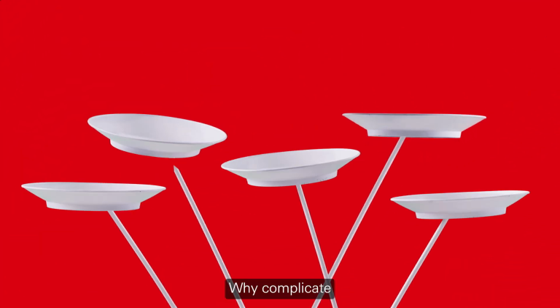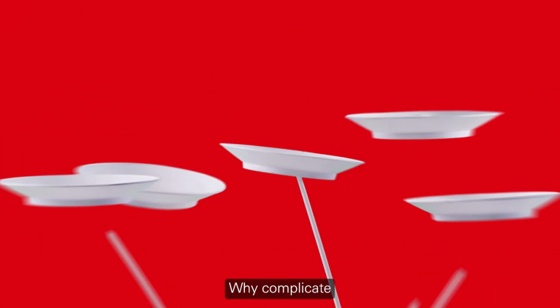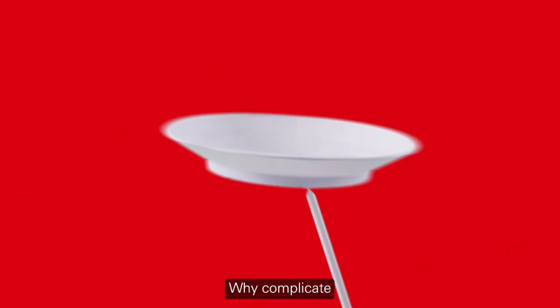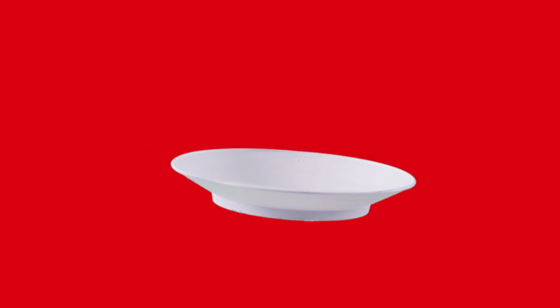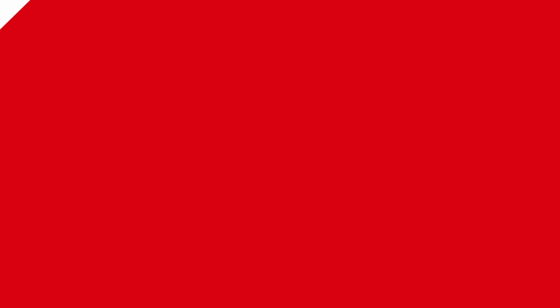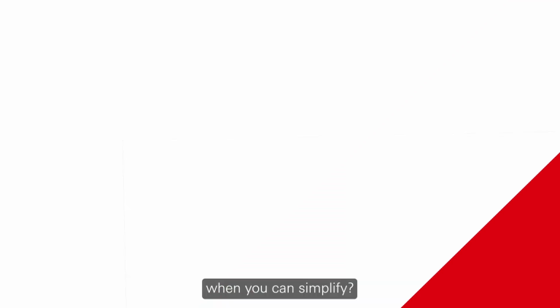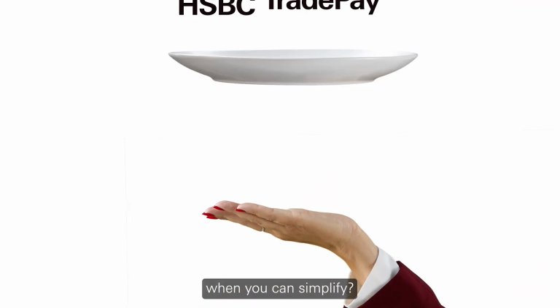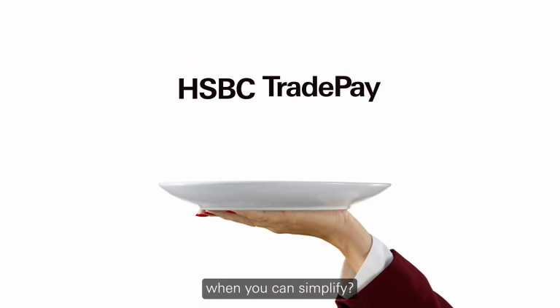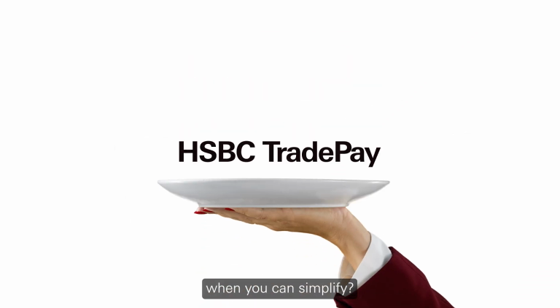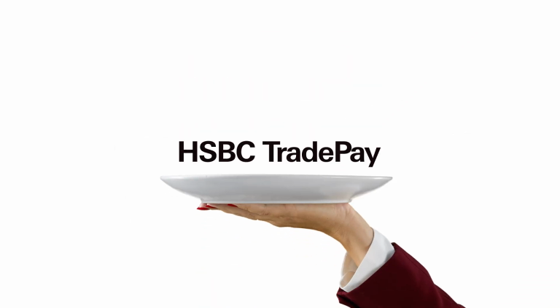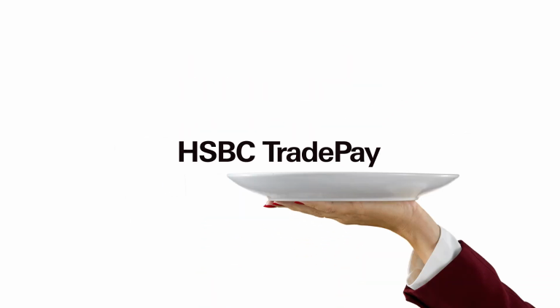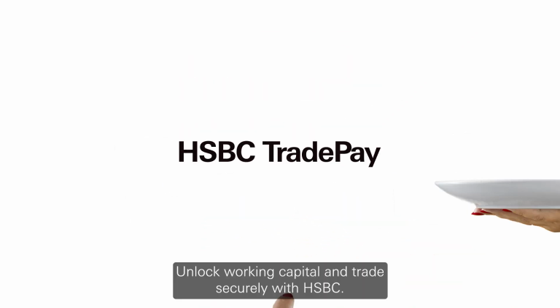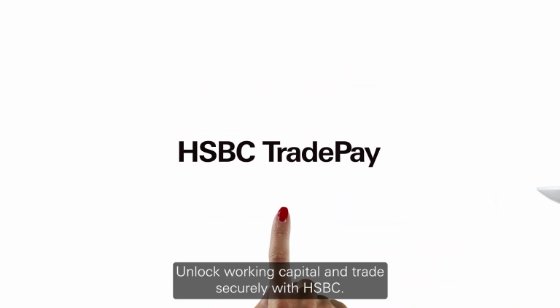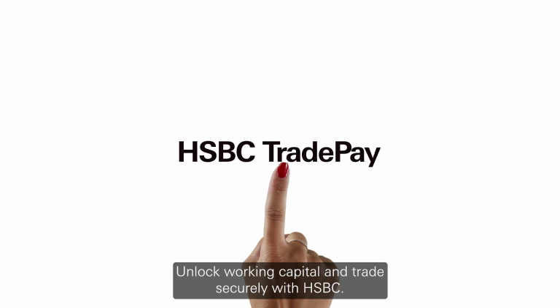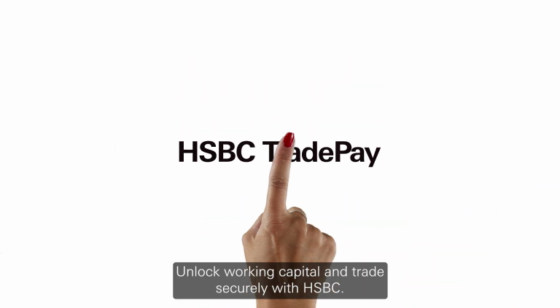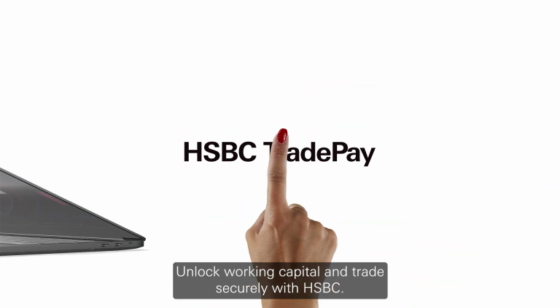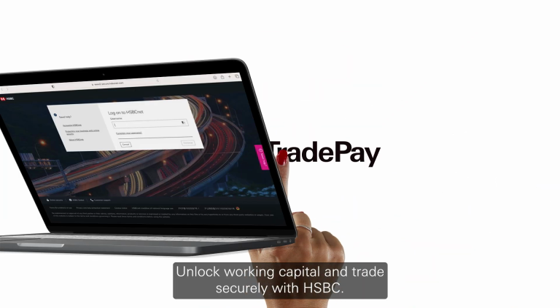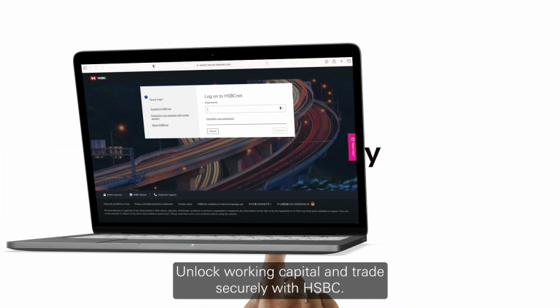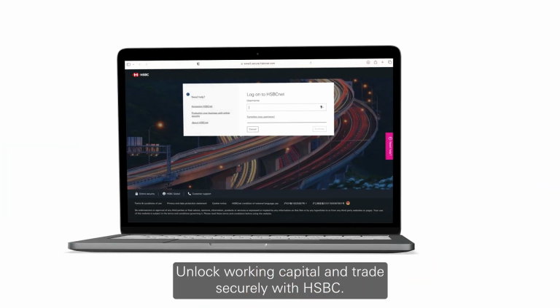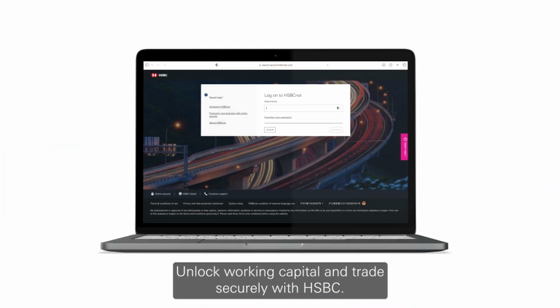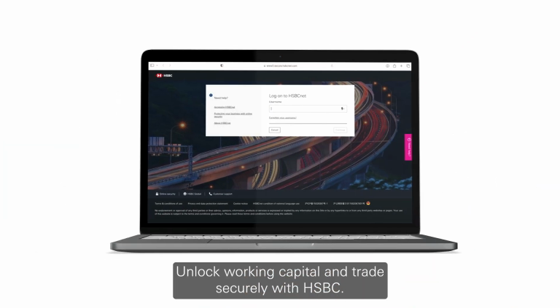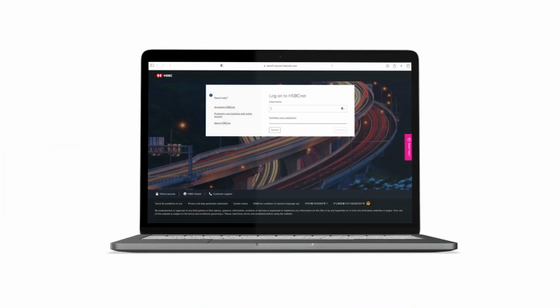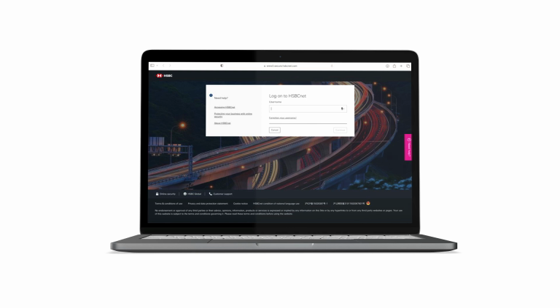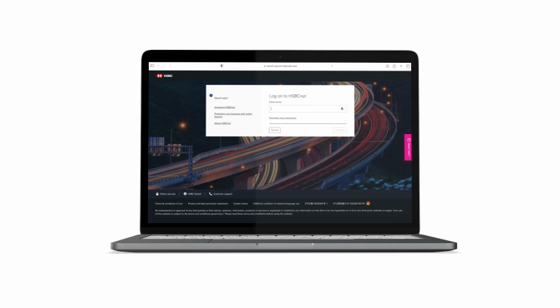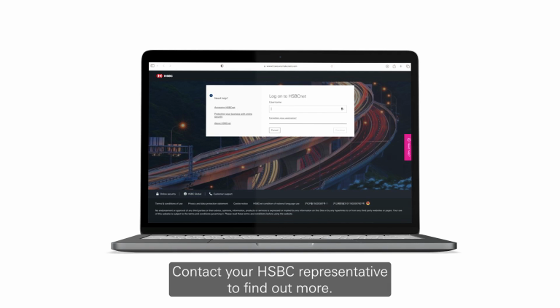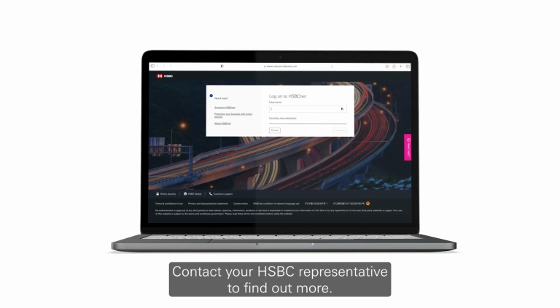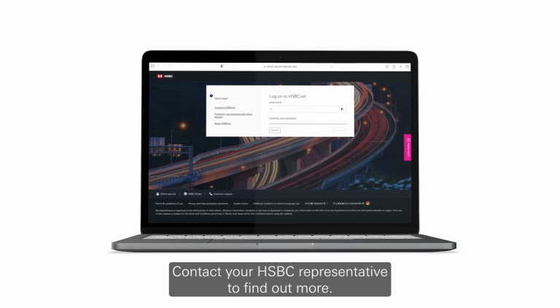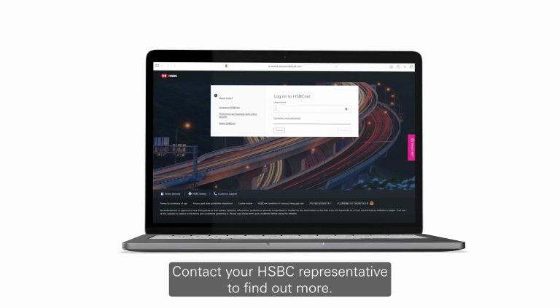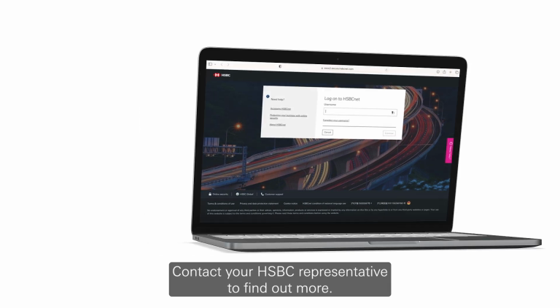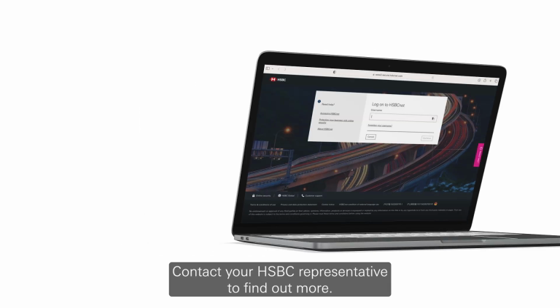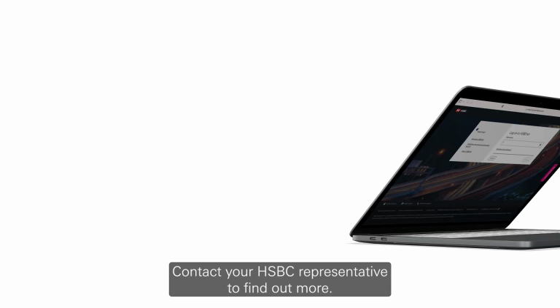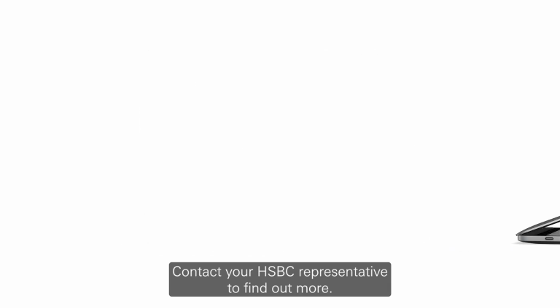Why complicate when you can simplify? Unlock working capital and trade securely with HSBC. Contact your HSBC representative to find out more.